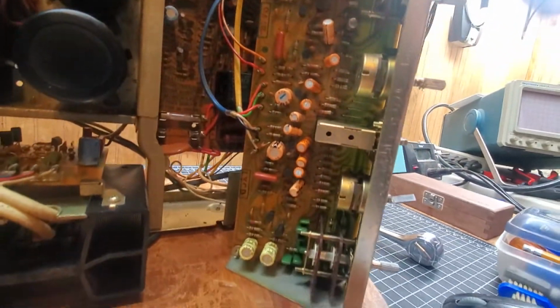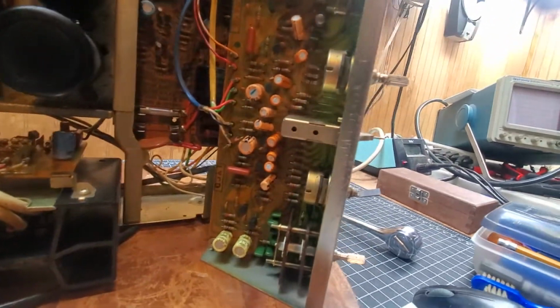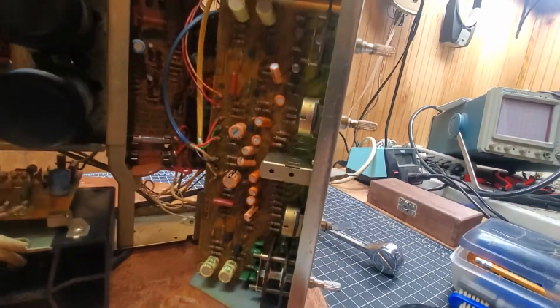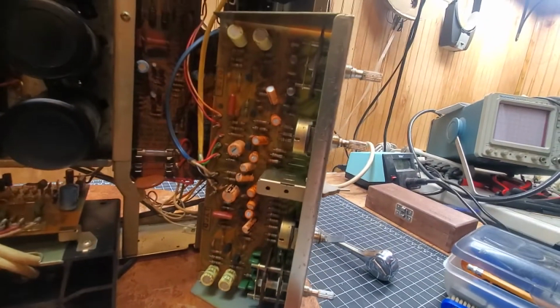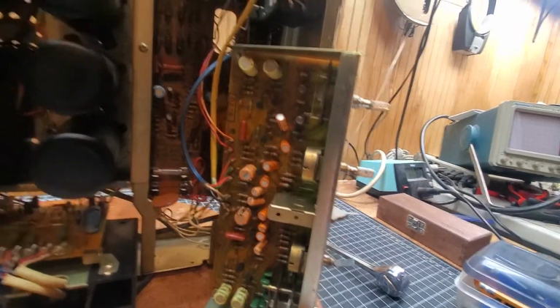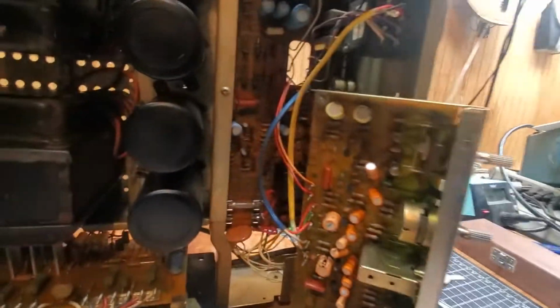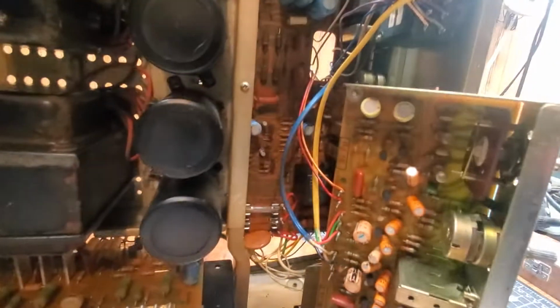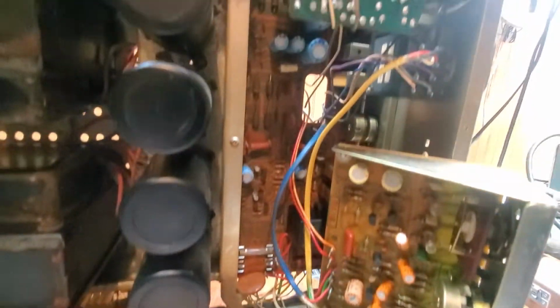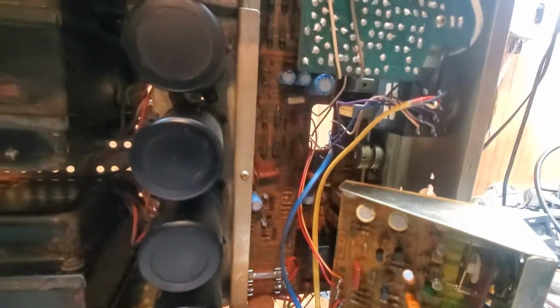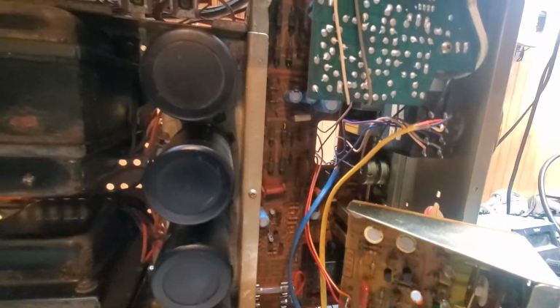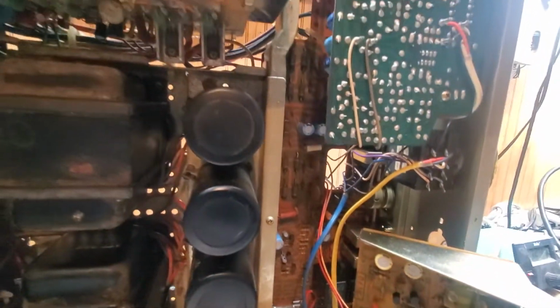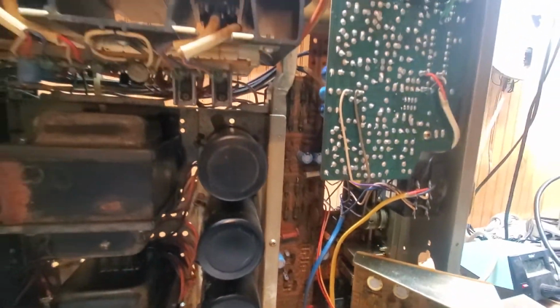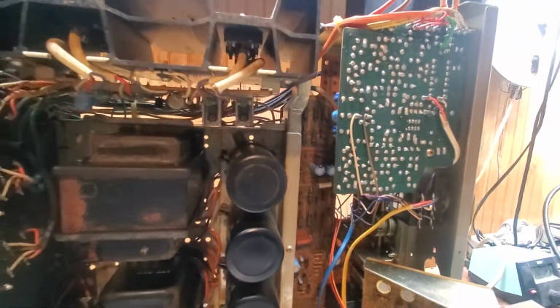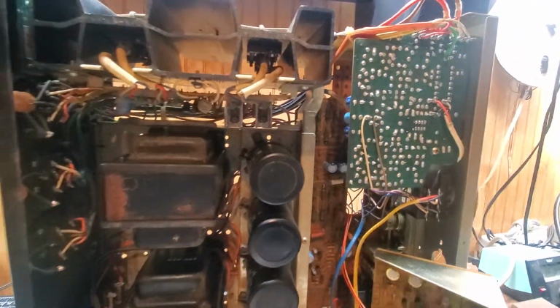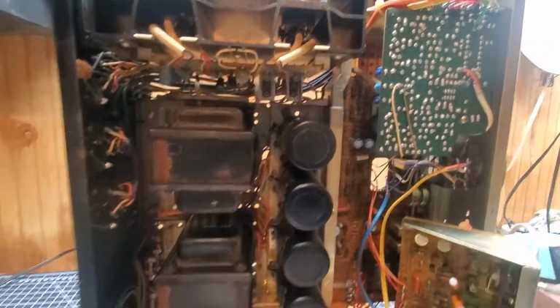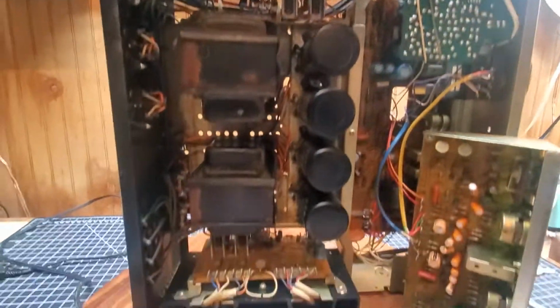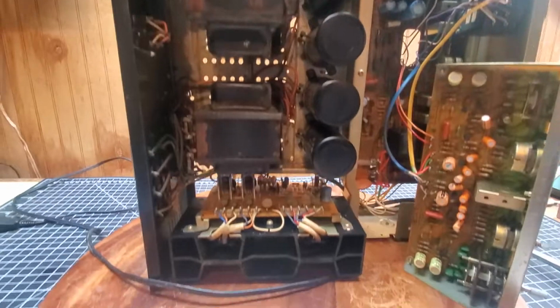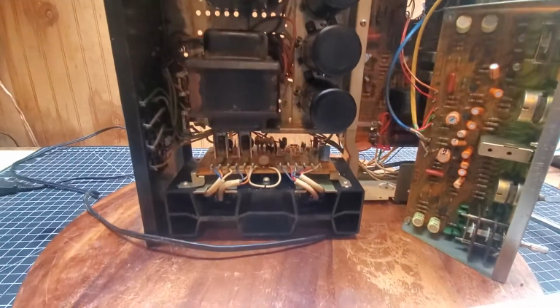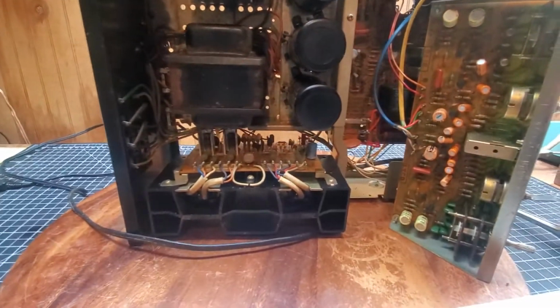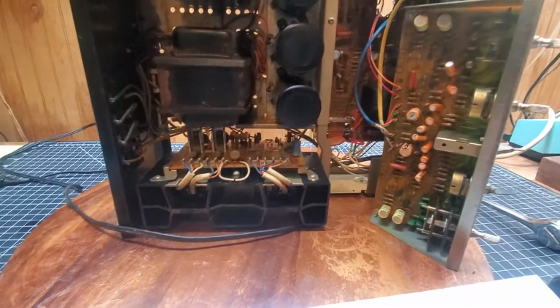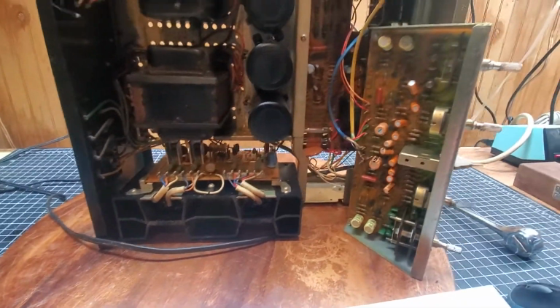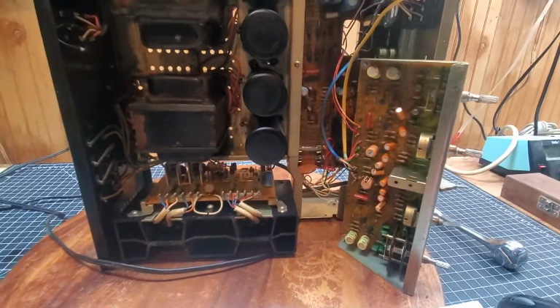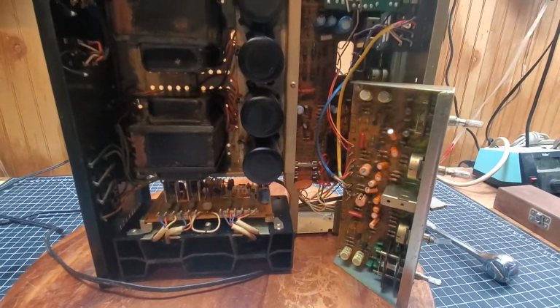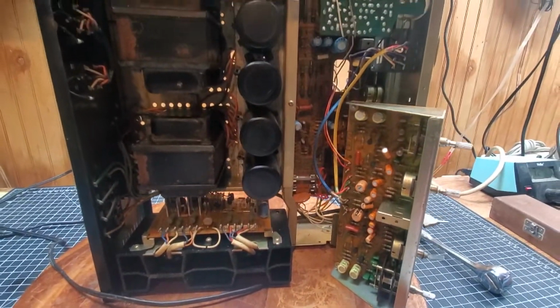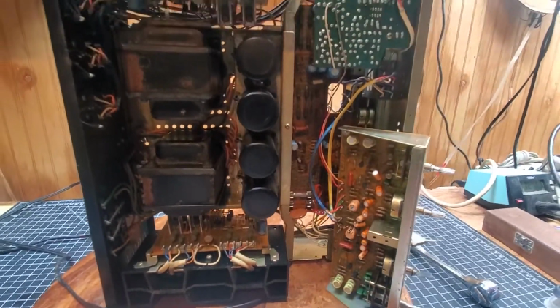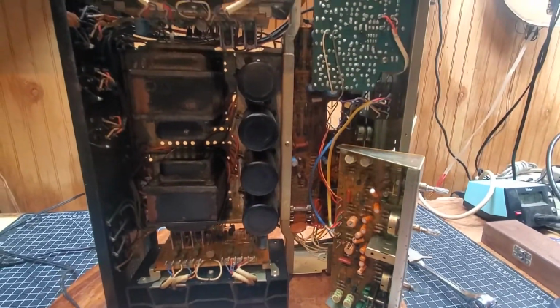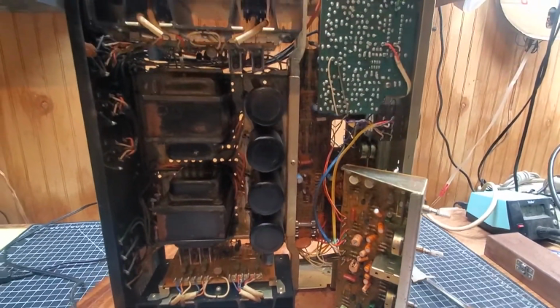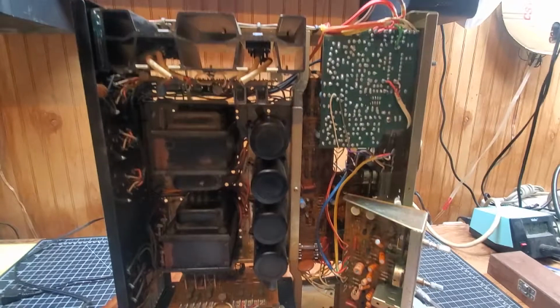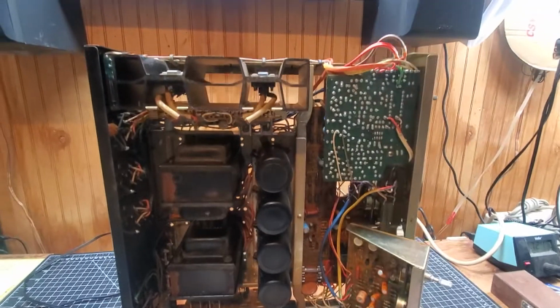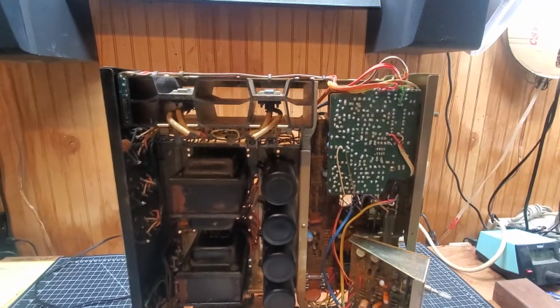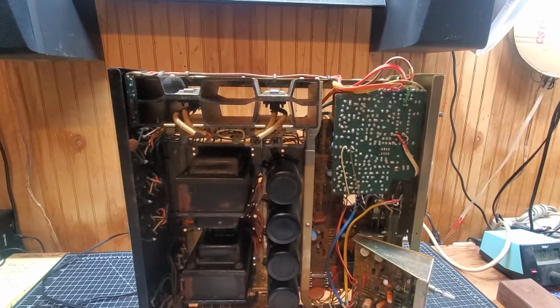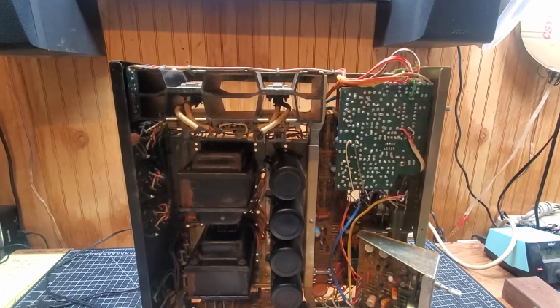I'm seeing nothing but caps I dislike everywhere, so this will probably be a majority recap. The case was rusted out — I took it outside, sanded it down, and it's outside drying now.